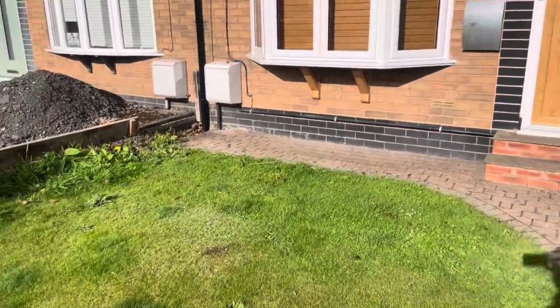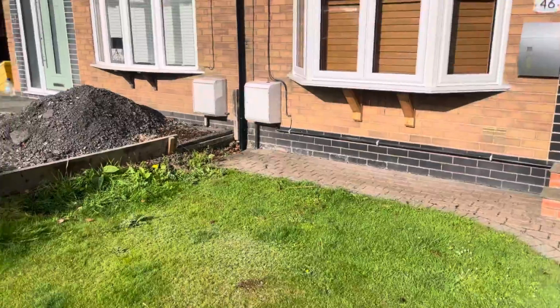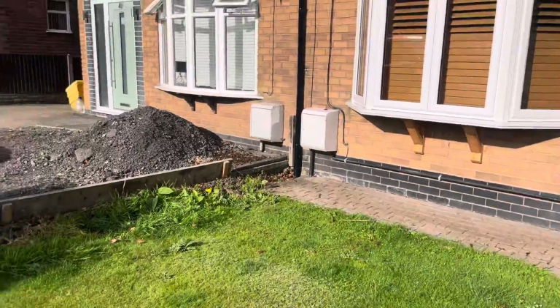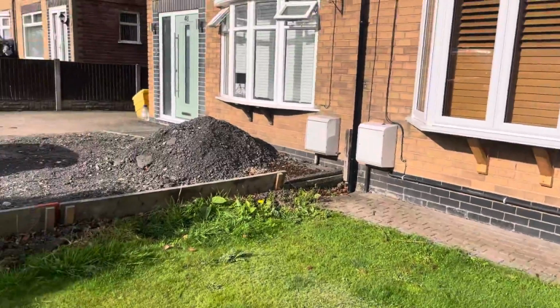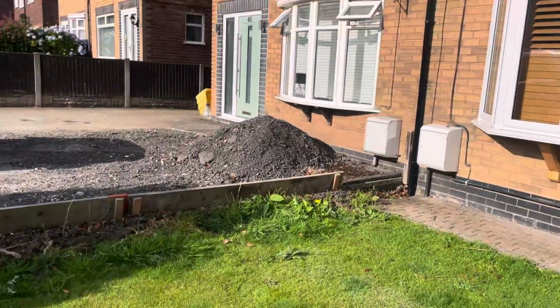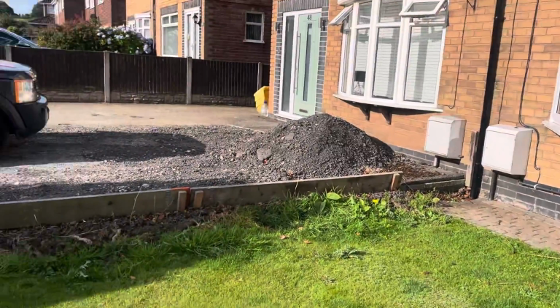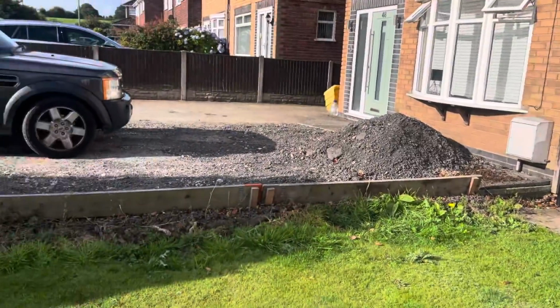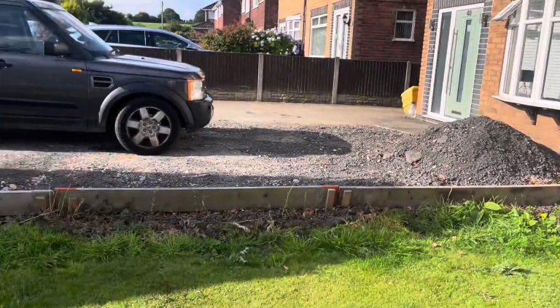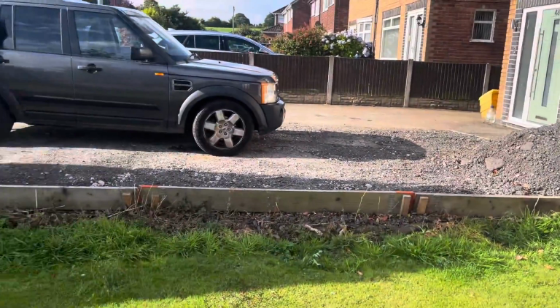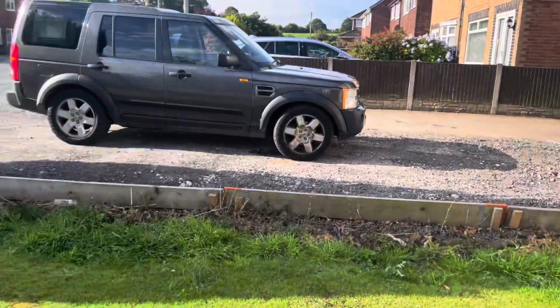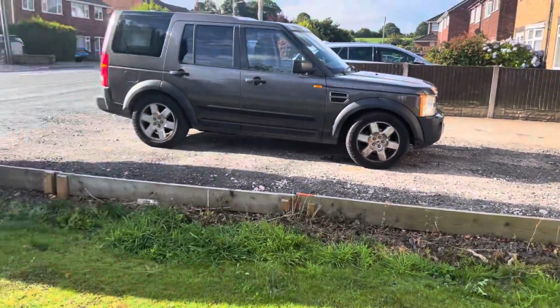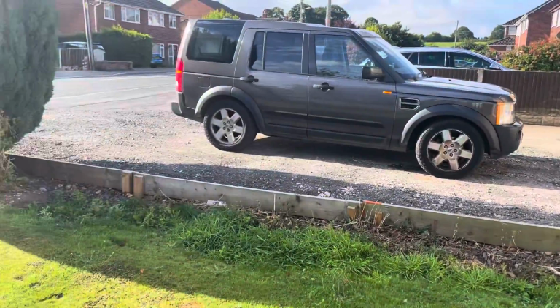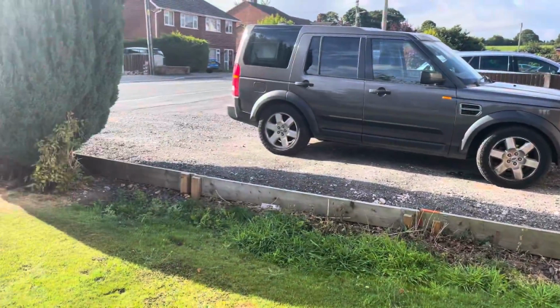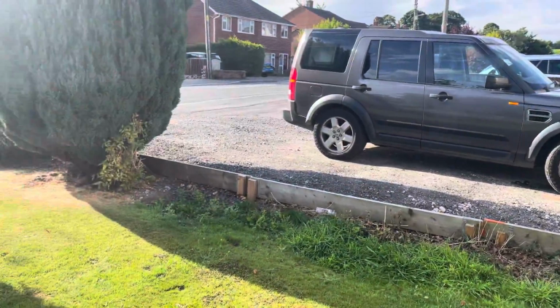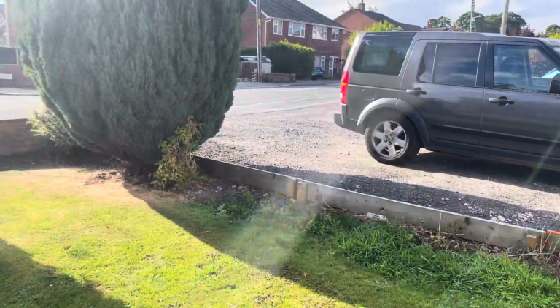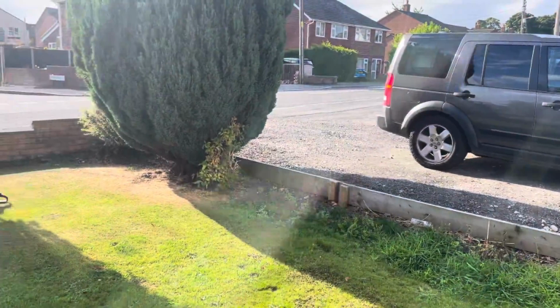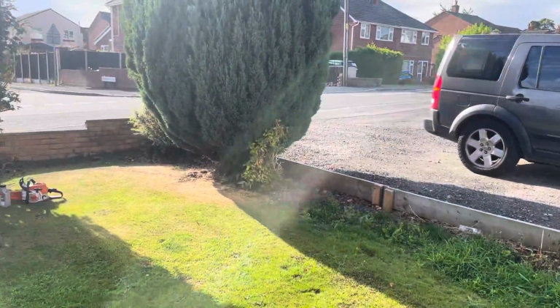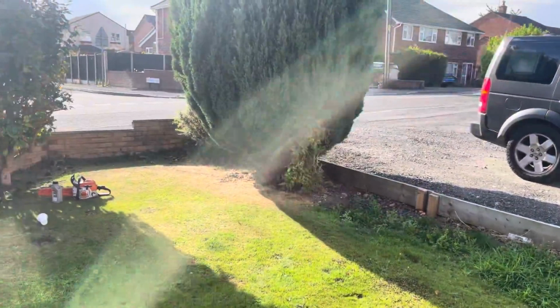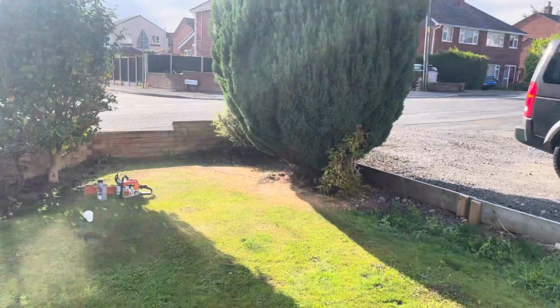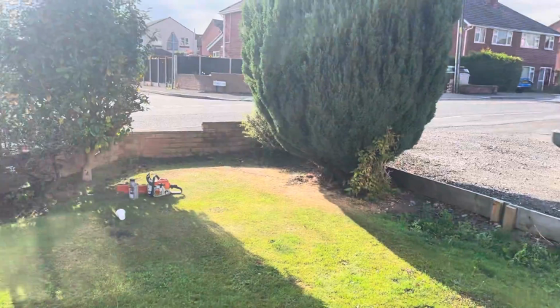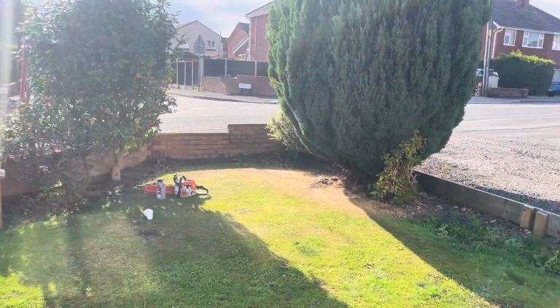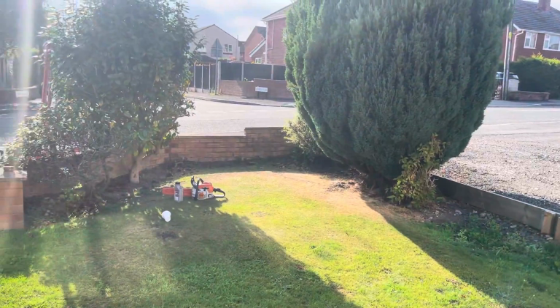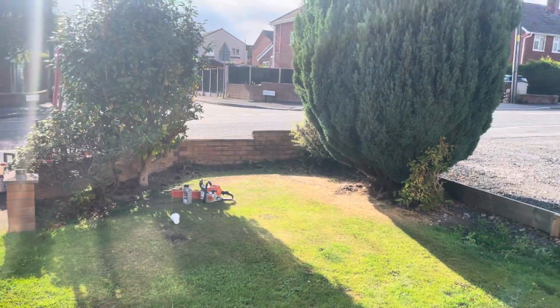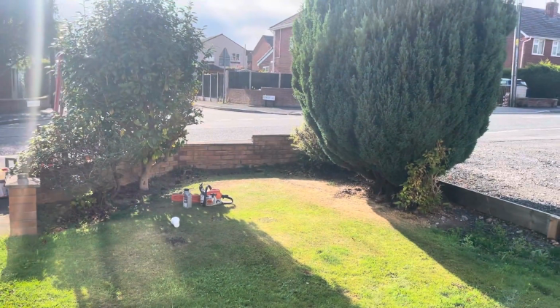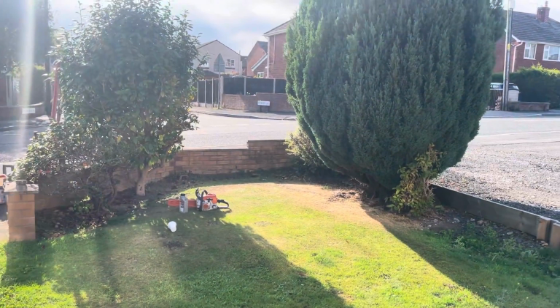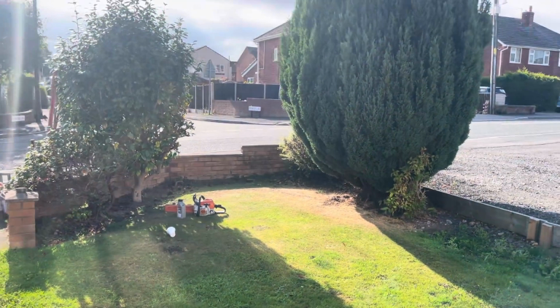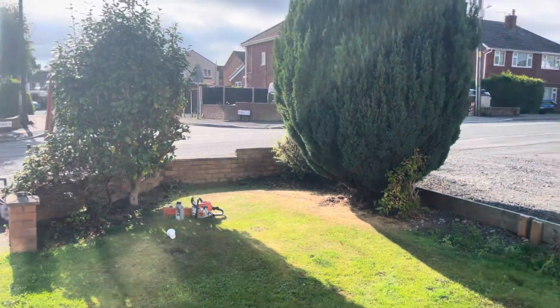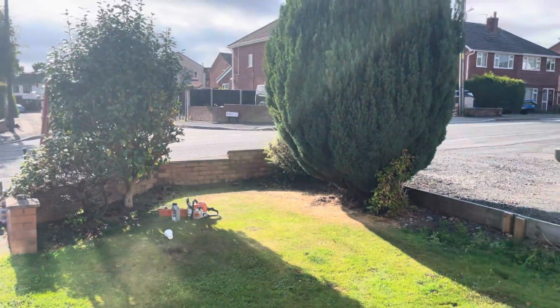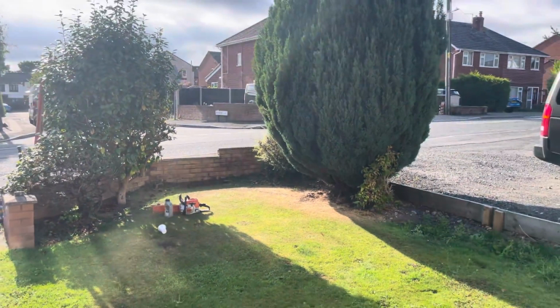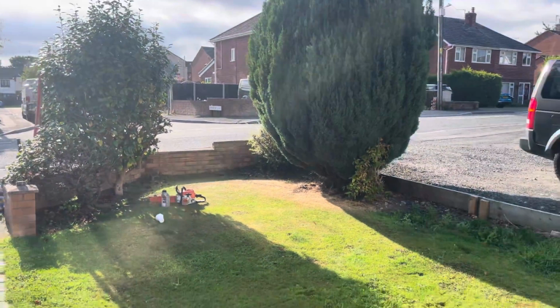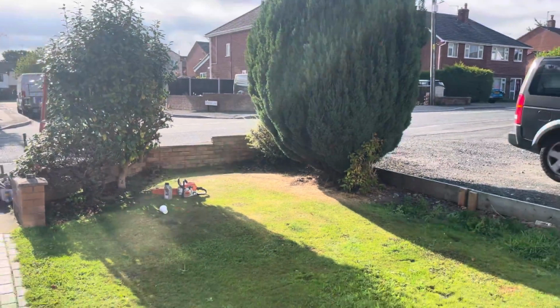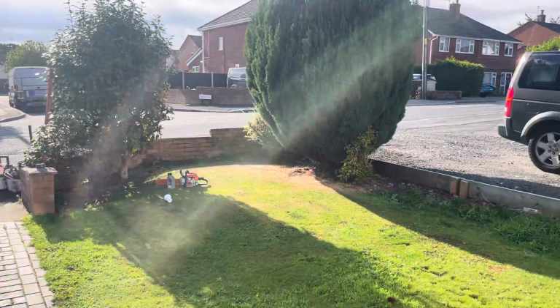New fence along there. New front wall. All the trees and the shrubs are all to be removed.